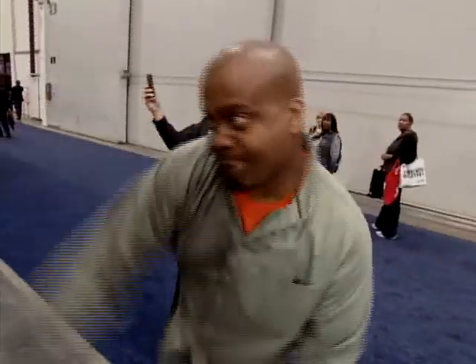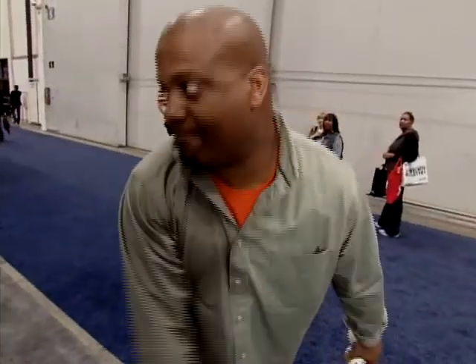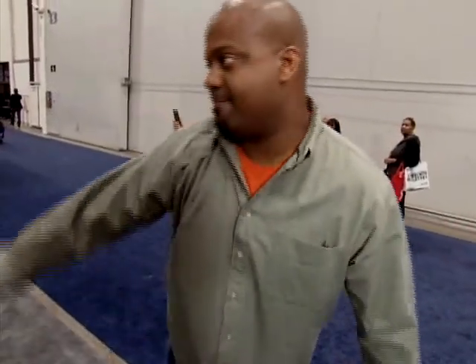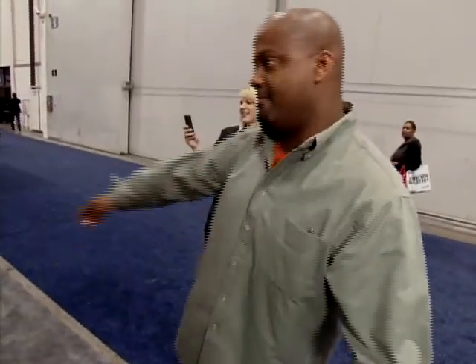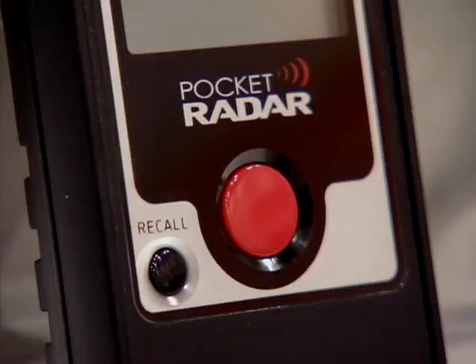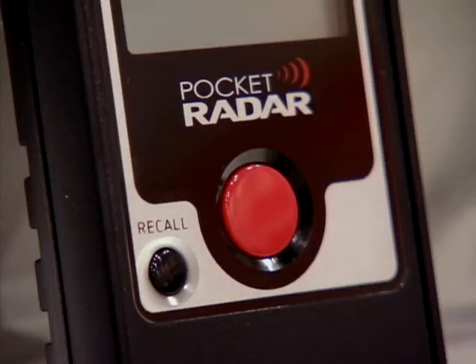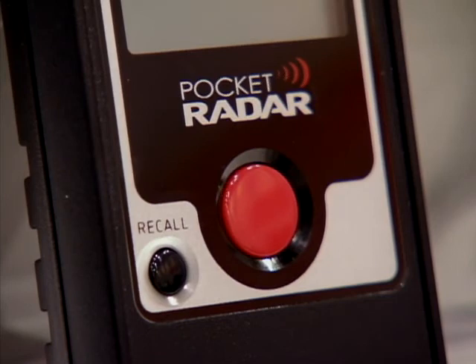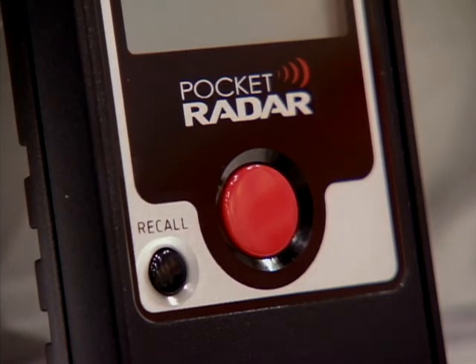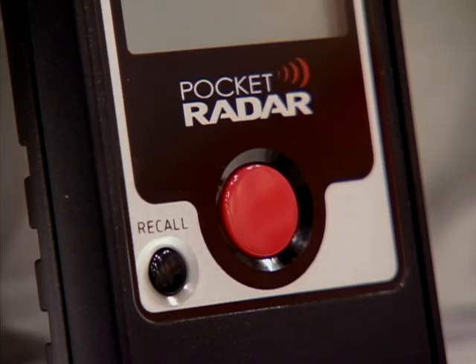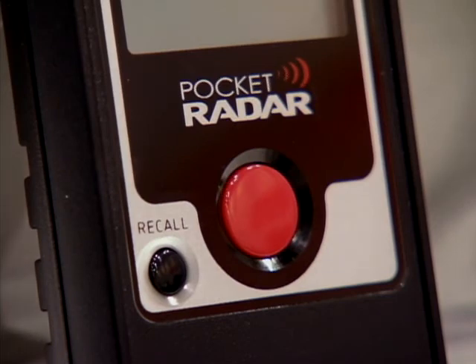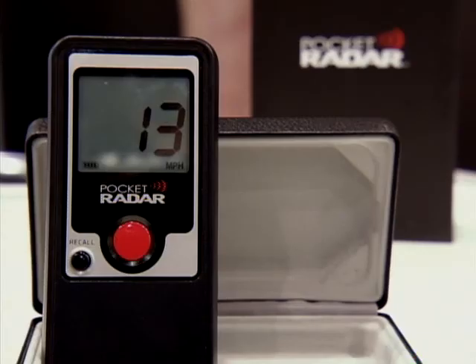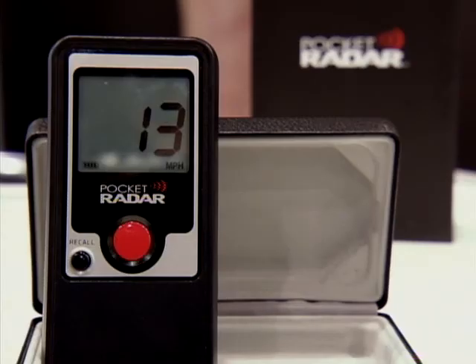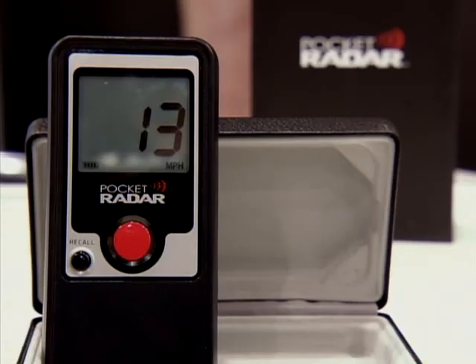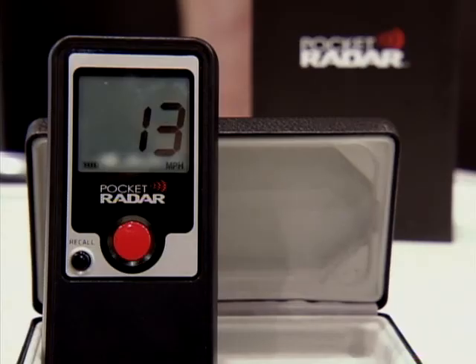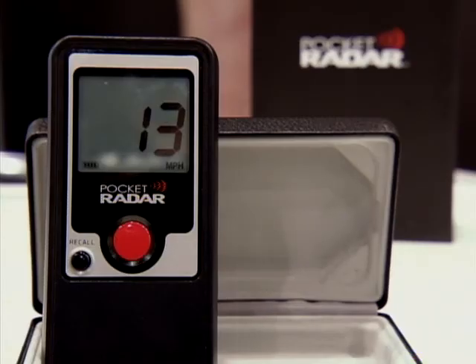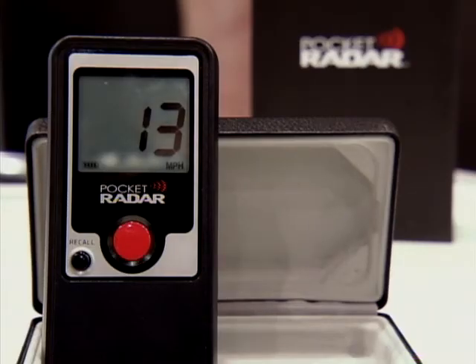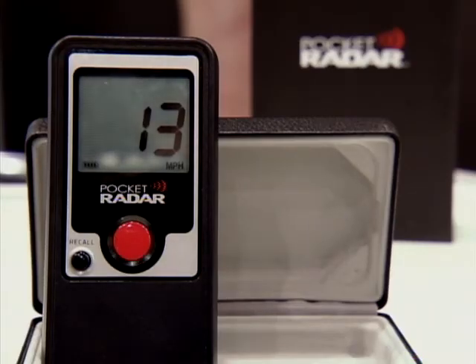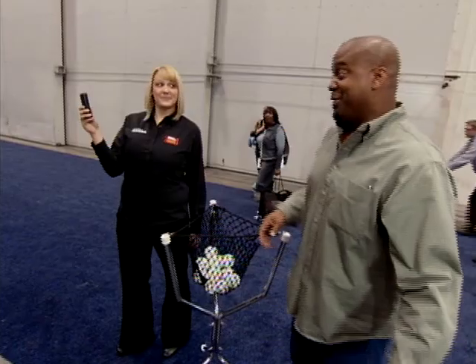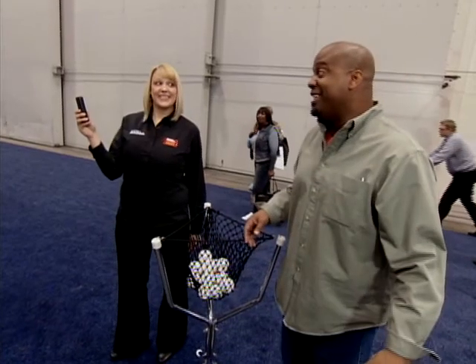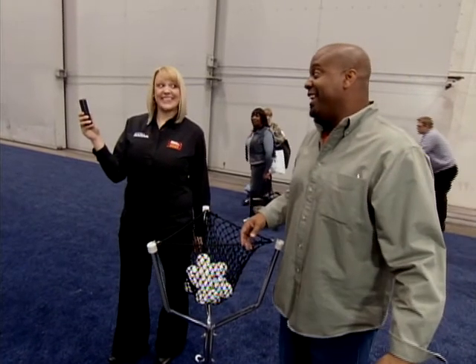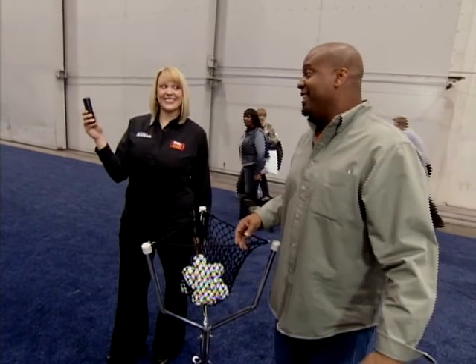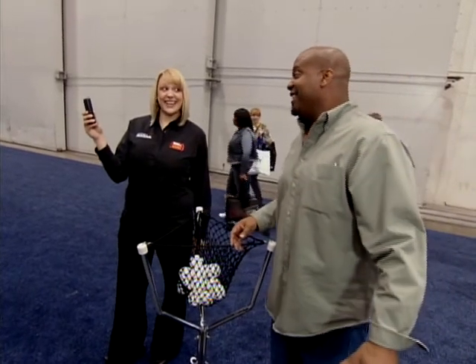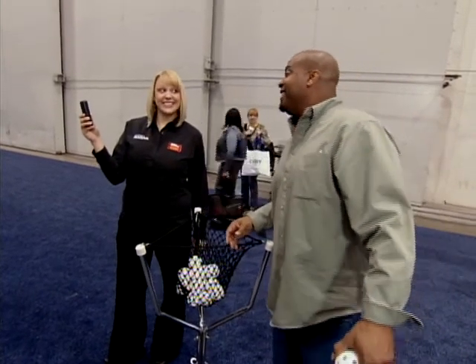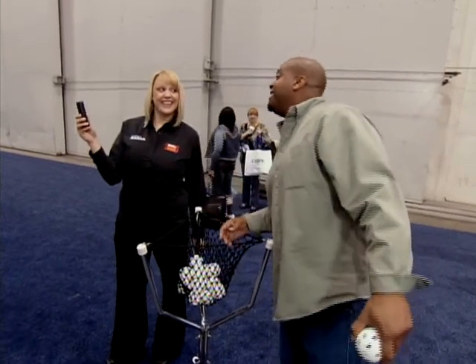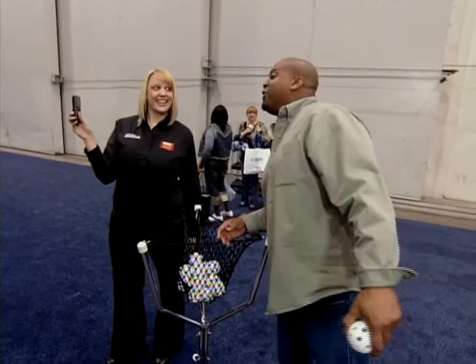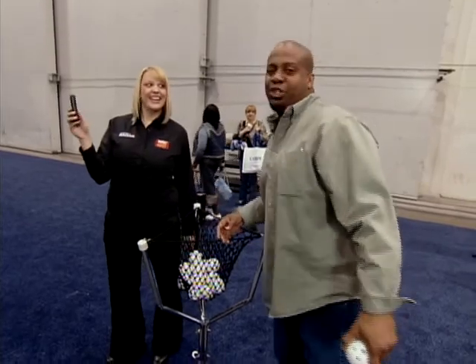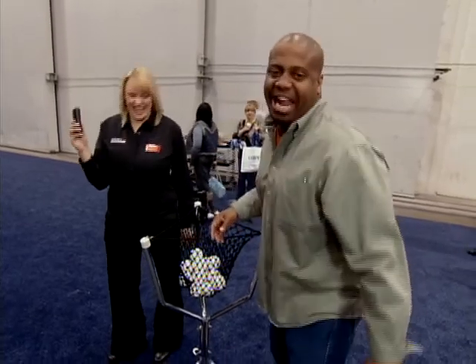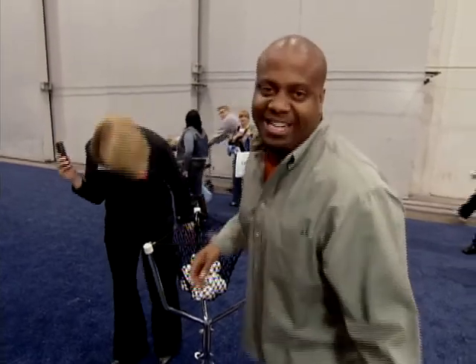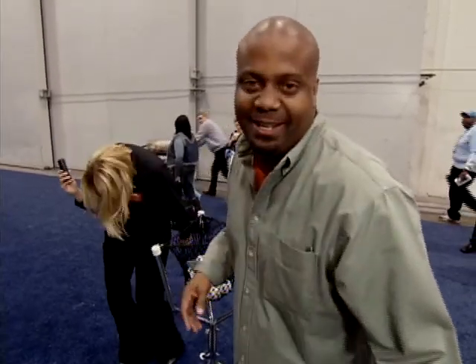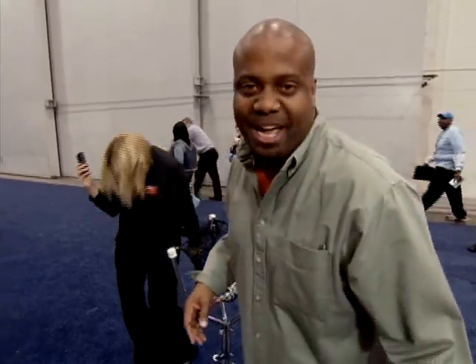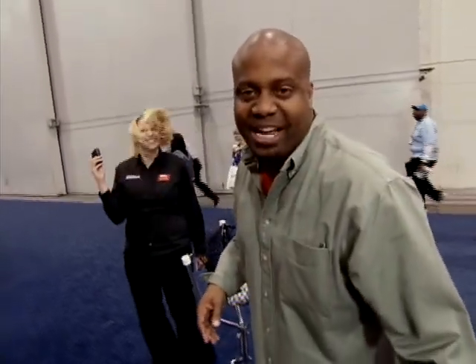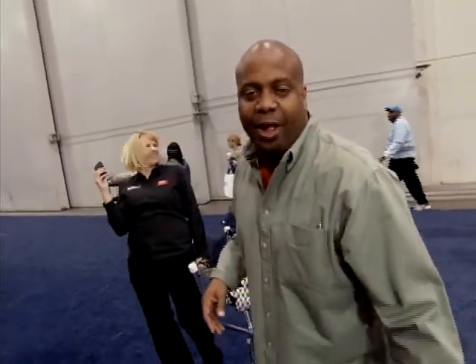To get a reading, you just press the red button and it tells you how fast an object is moving. Thirteen miles an hour.